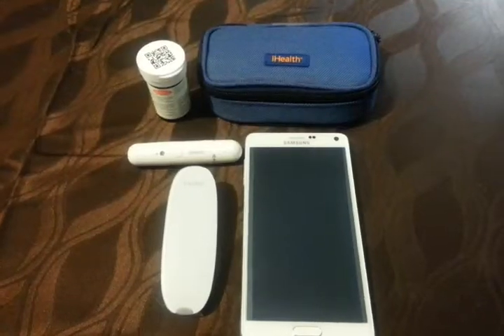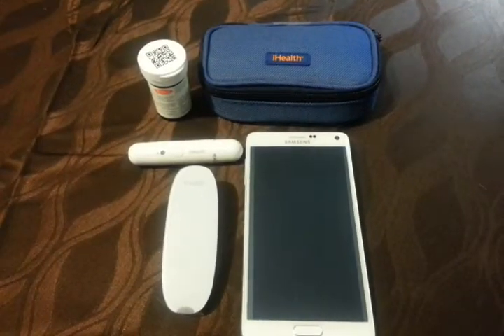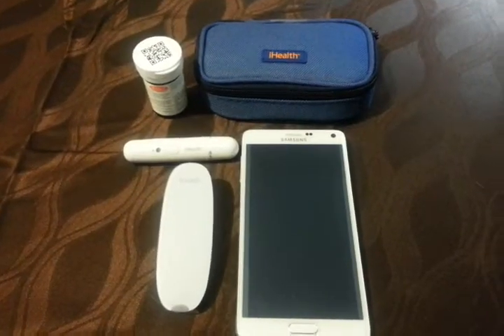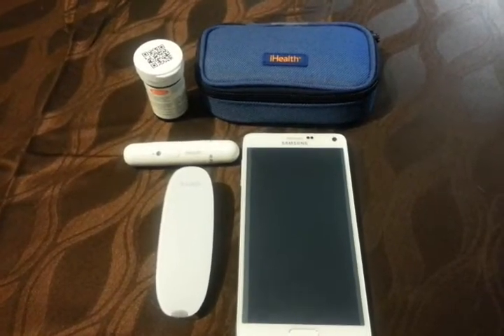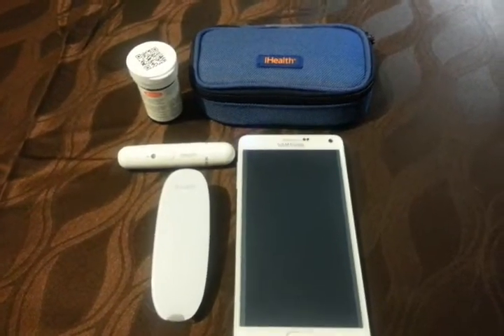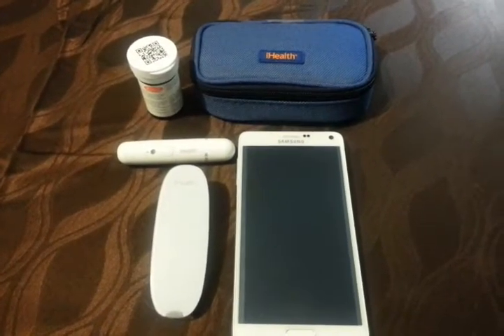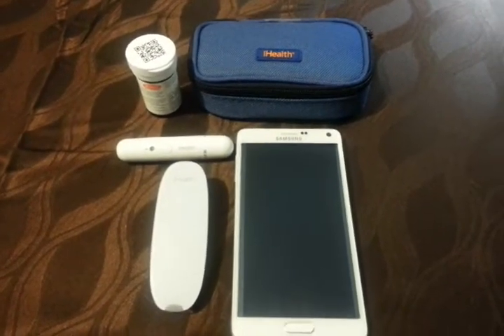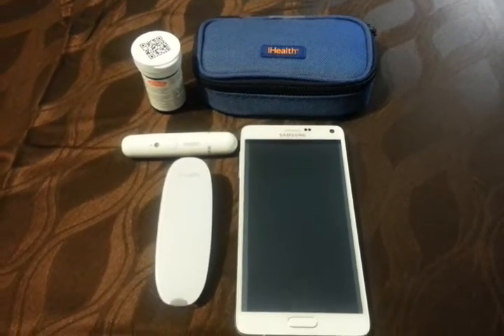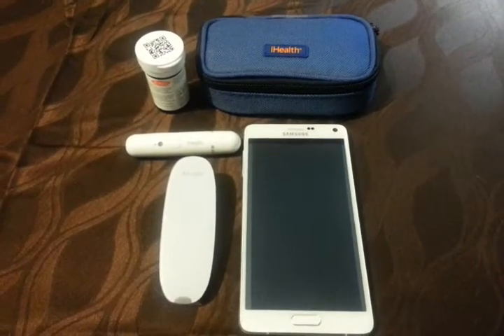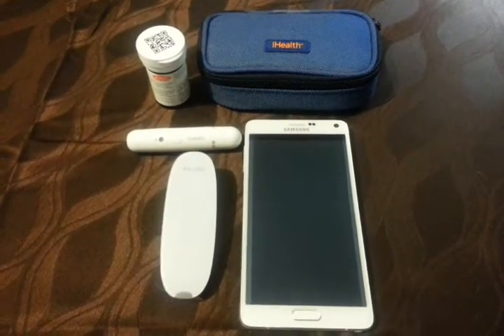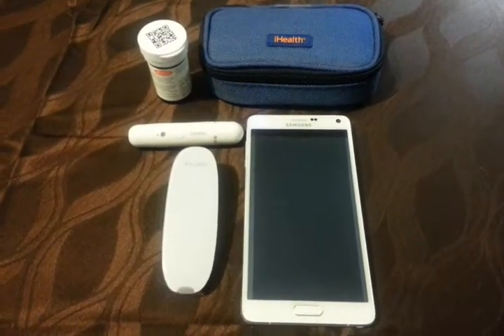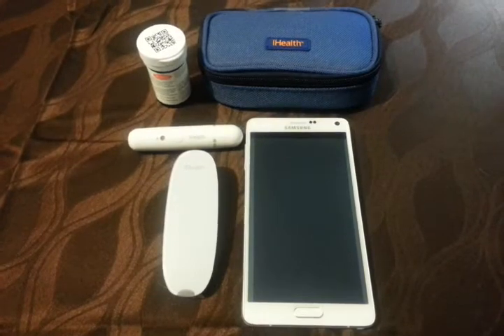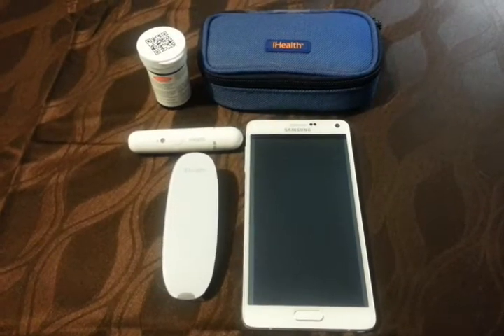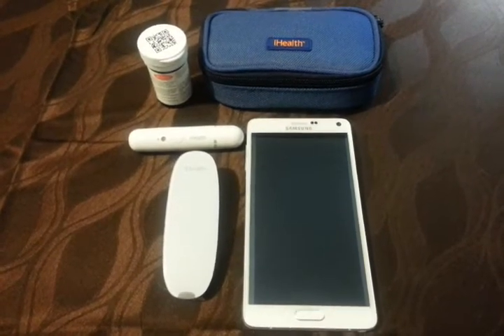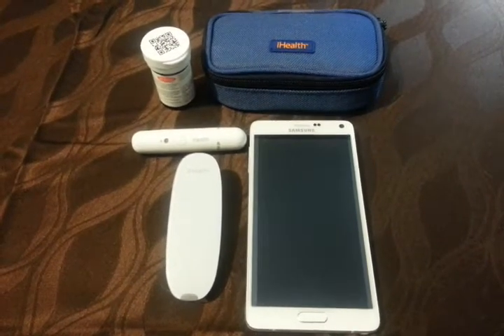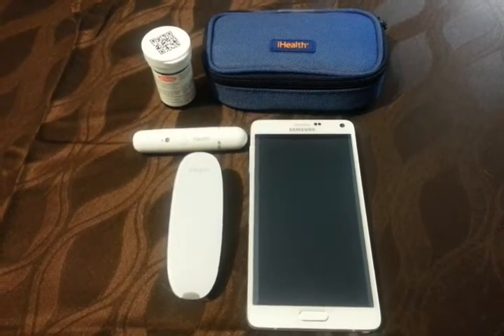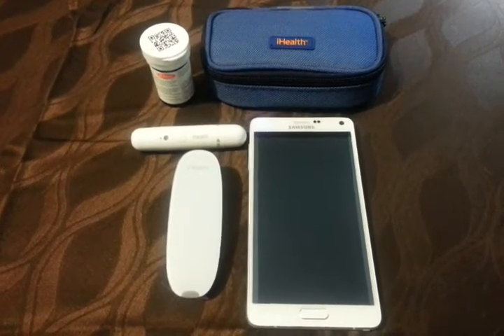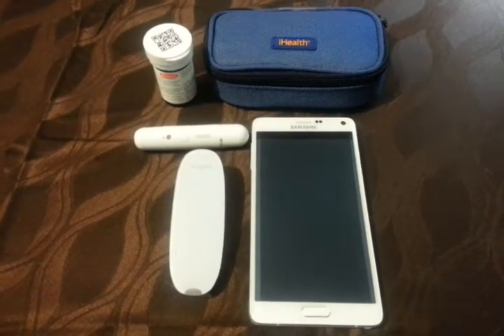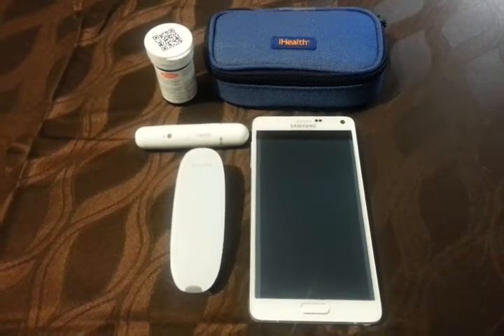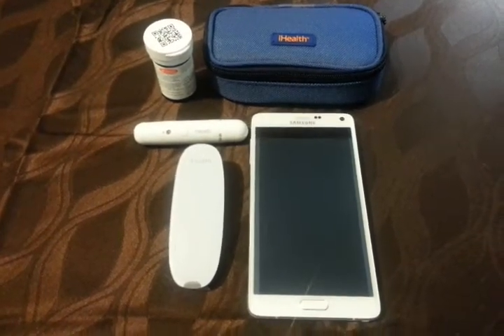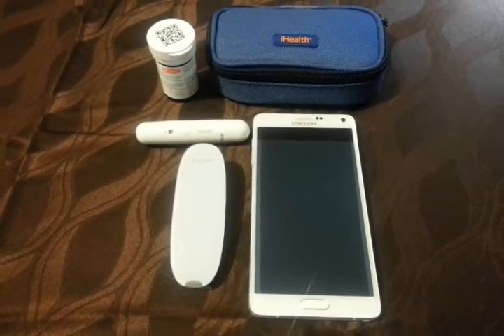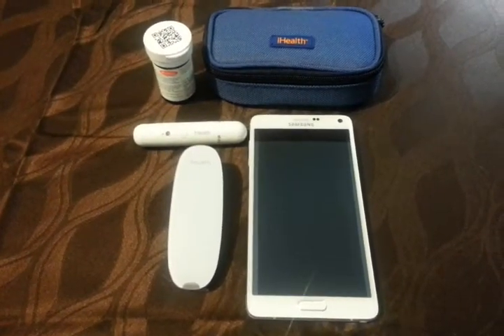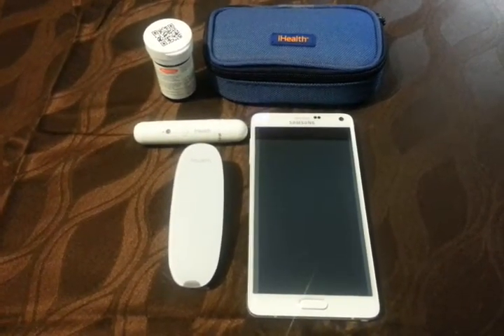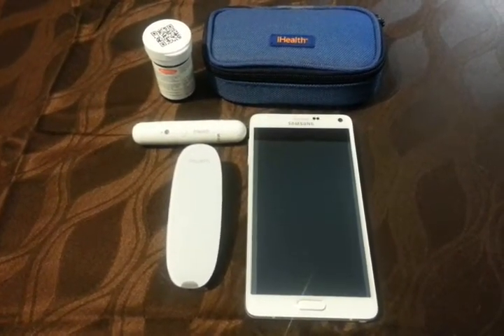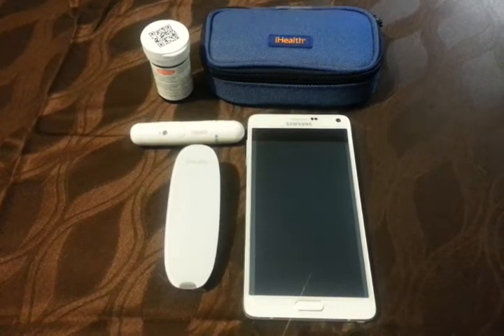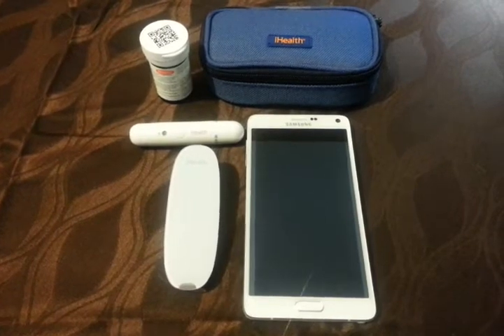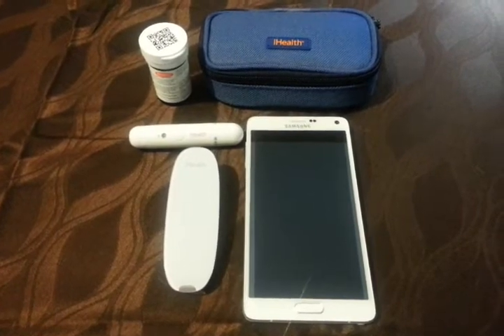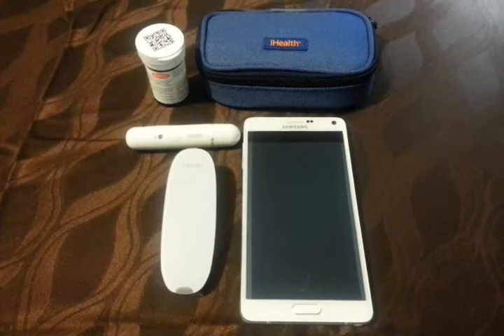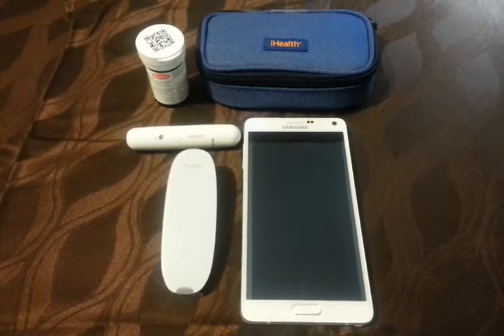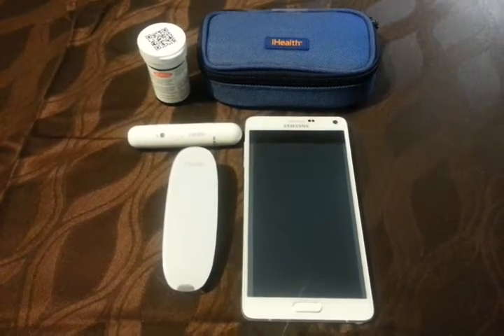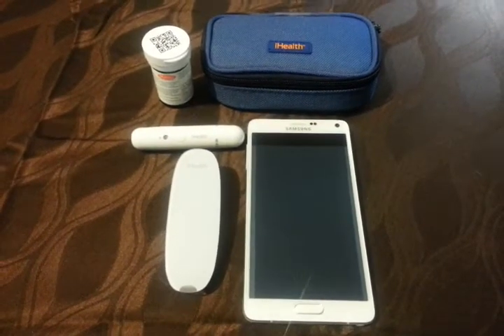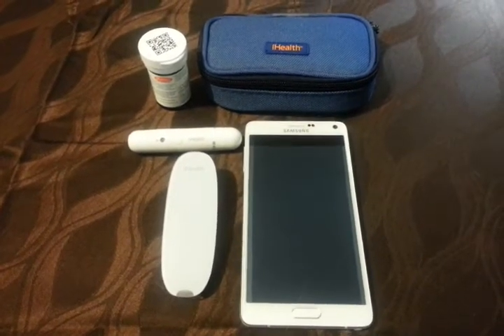Hi, it's me again. I just wanted to show you guys a little more in-depth on how I use the iHealth Glucometer, now that I know a little bit more about it and have it up and running. So here we go.